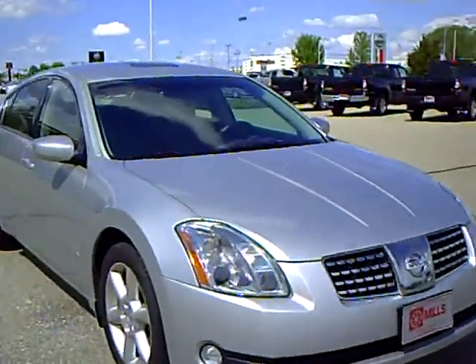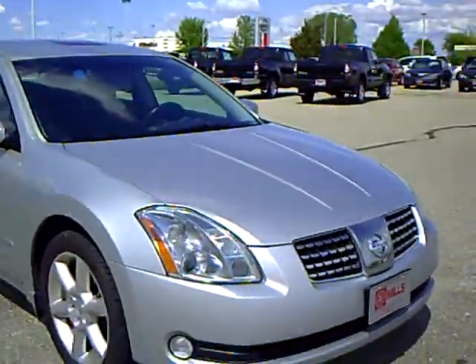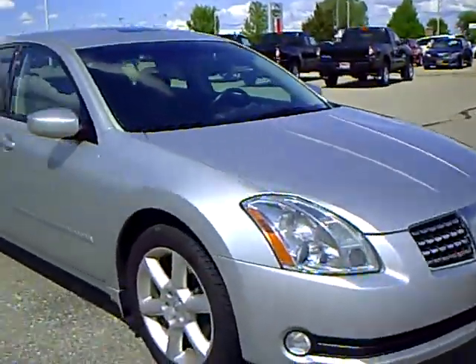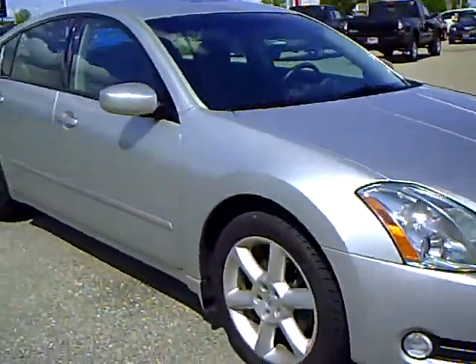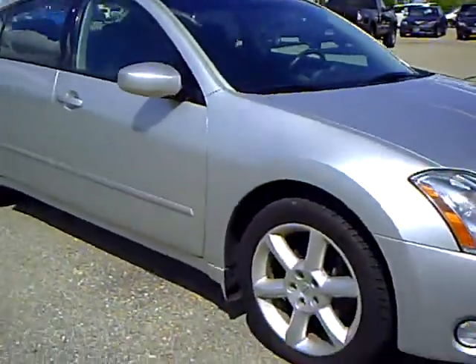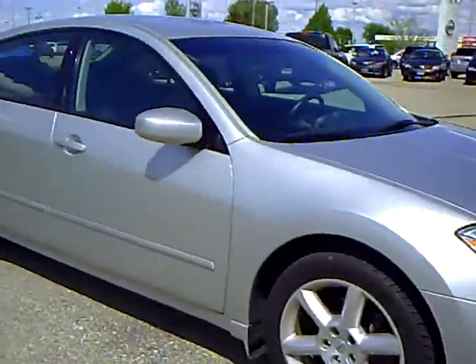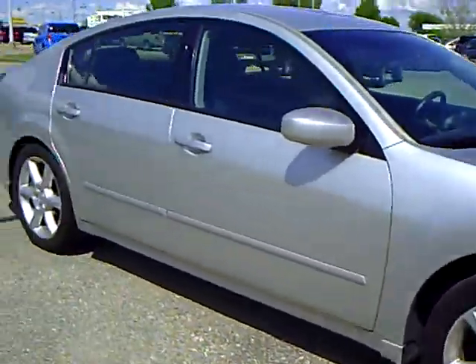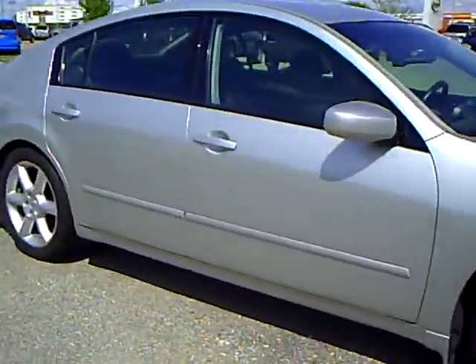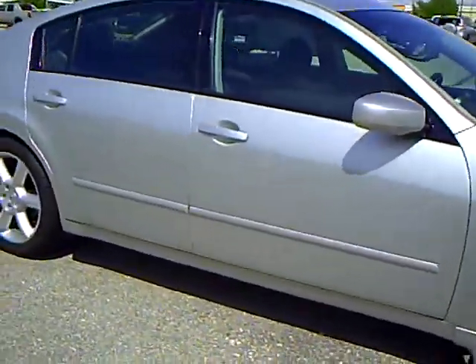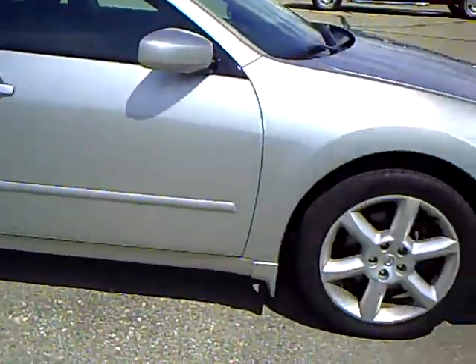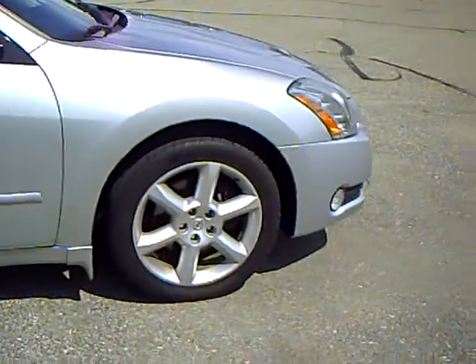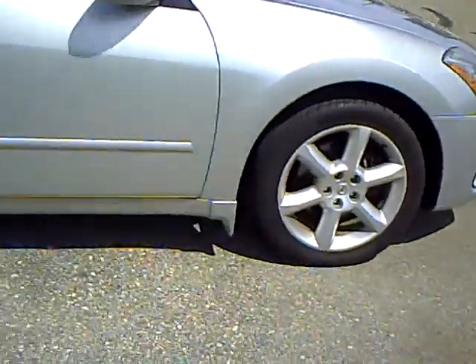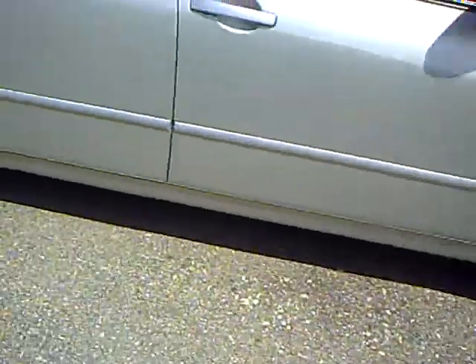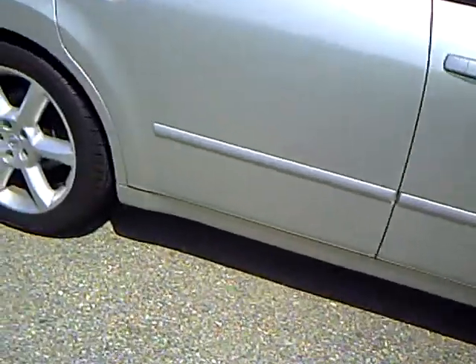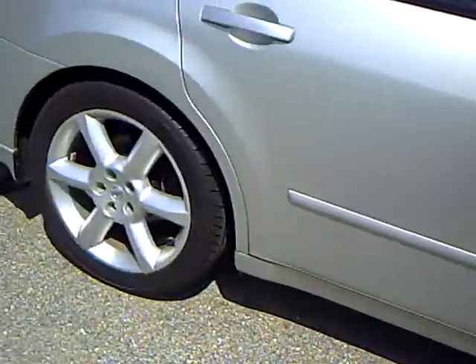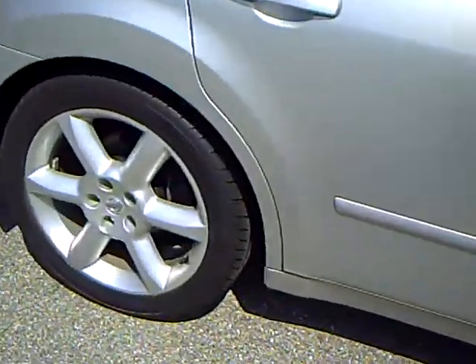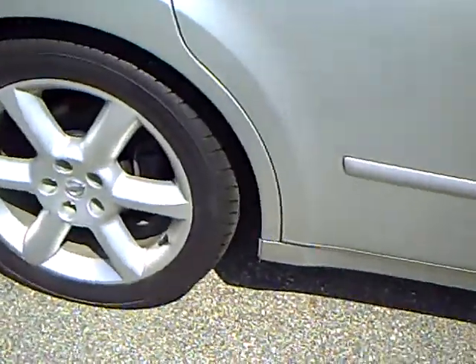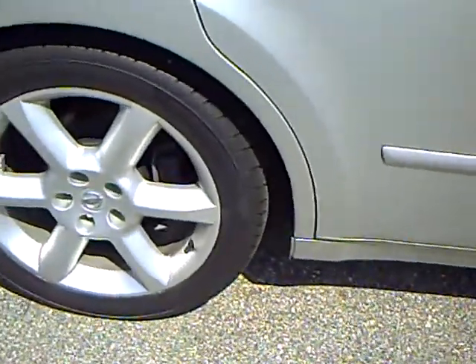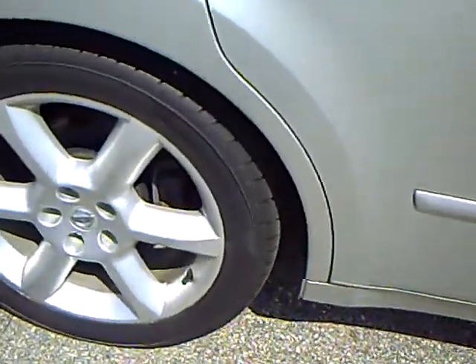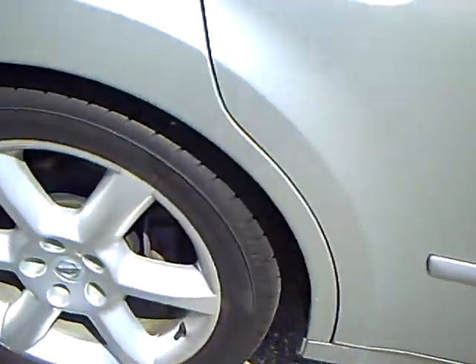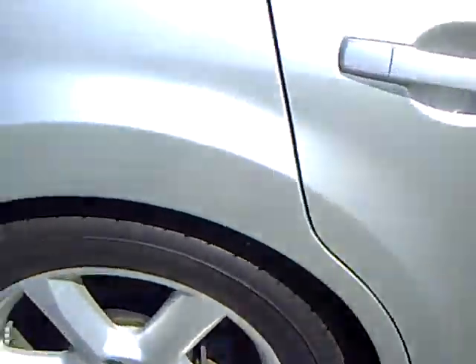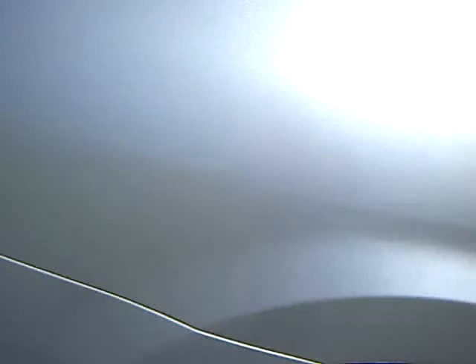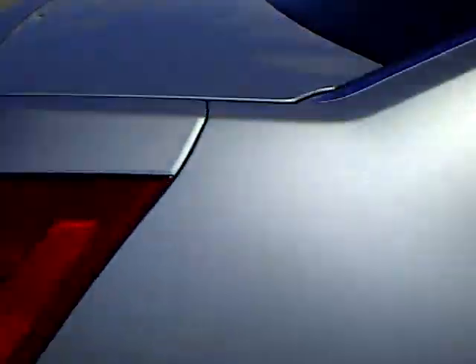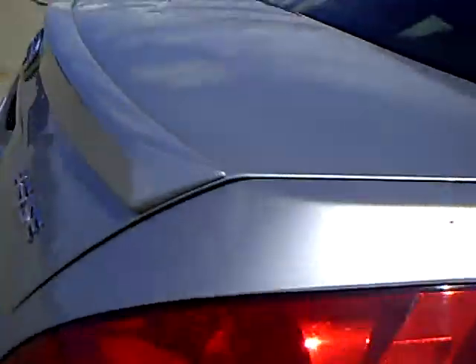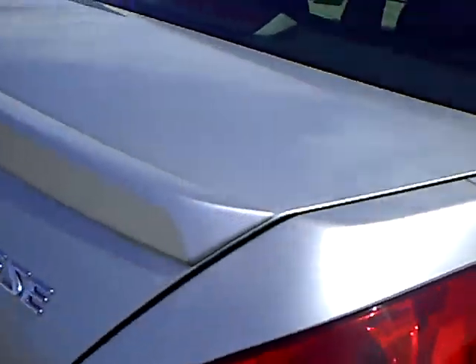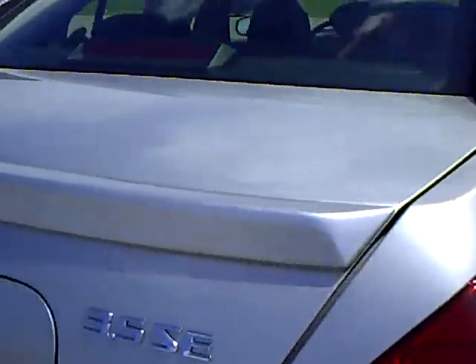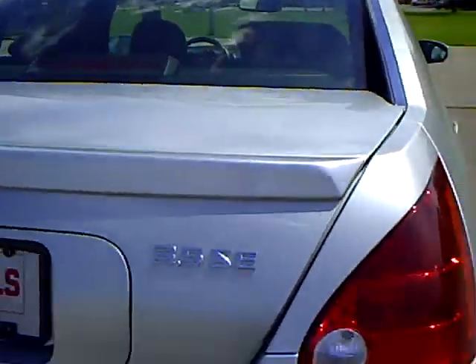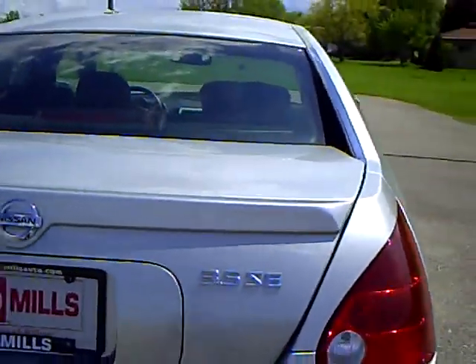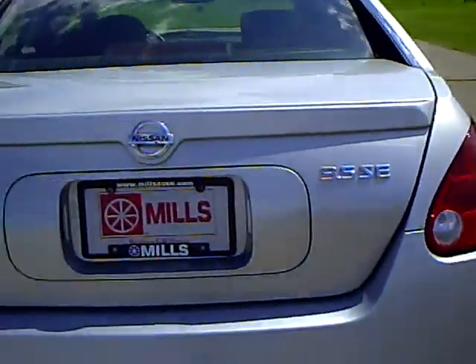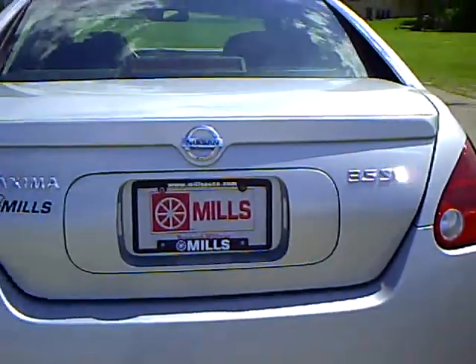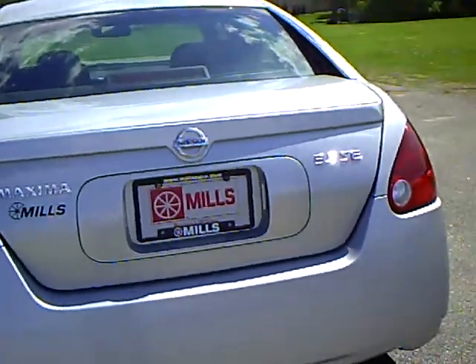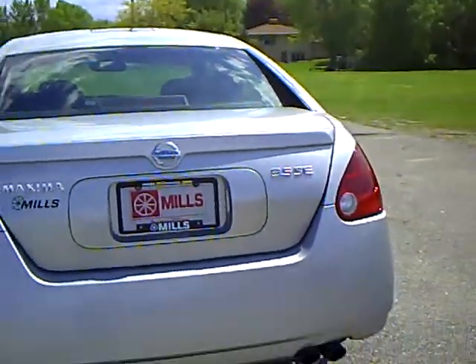This is a non-smoker vehicle. Tires are in excellent condition. These are 18-inch wheels. There's a nice little spoiler on the back here.